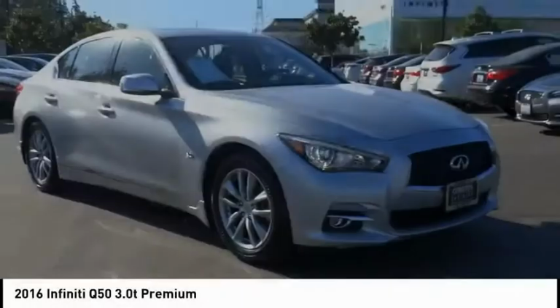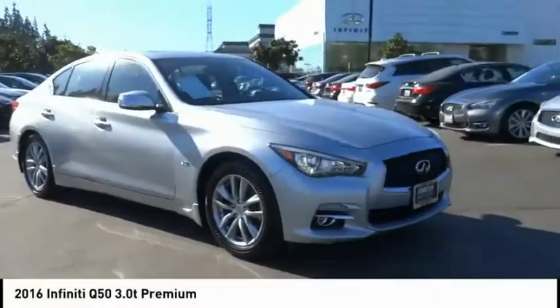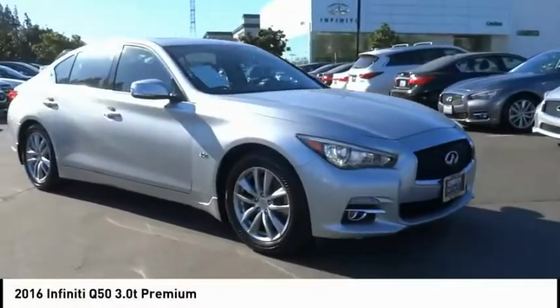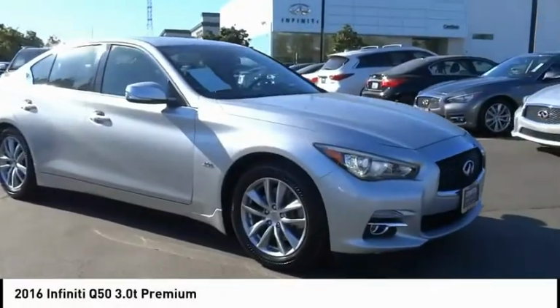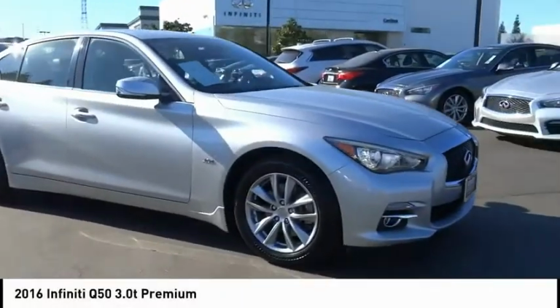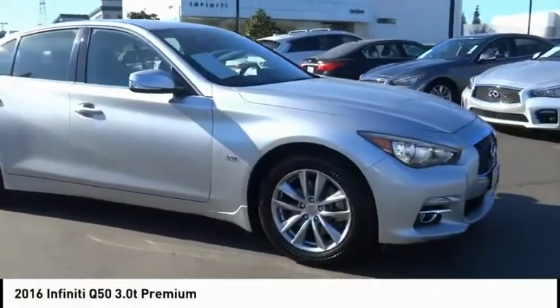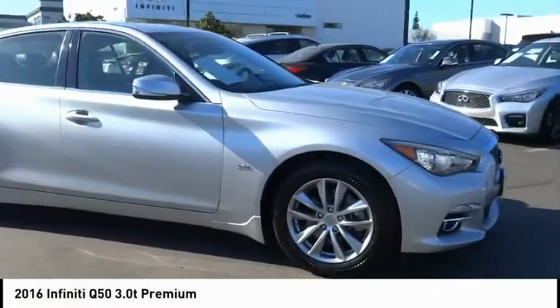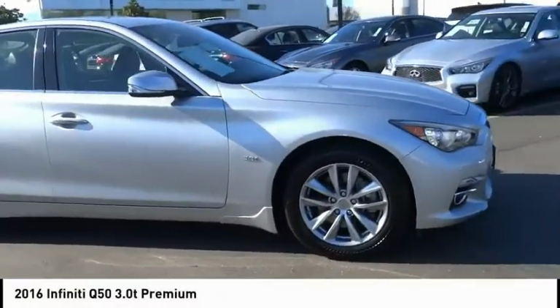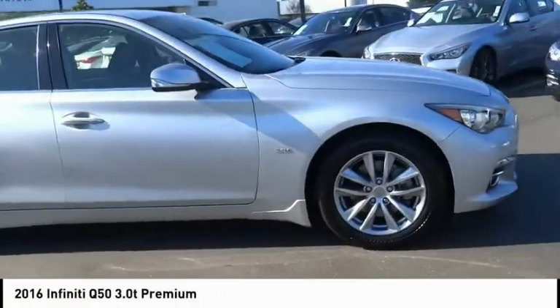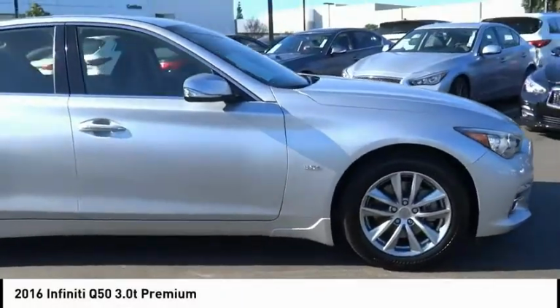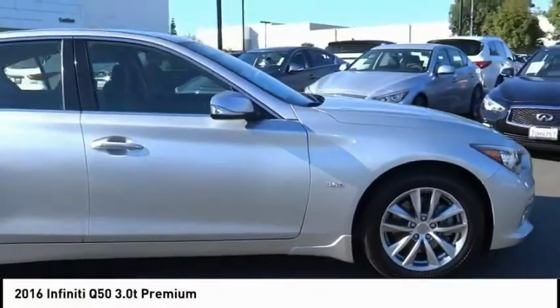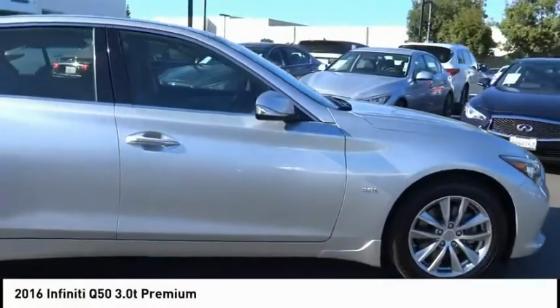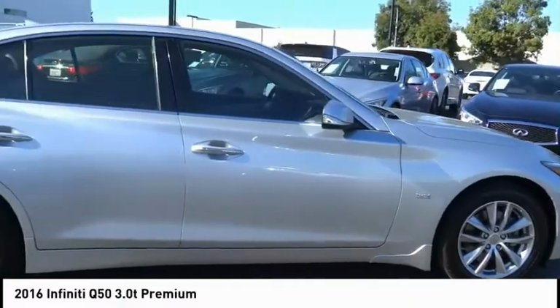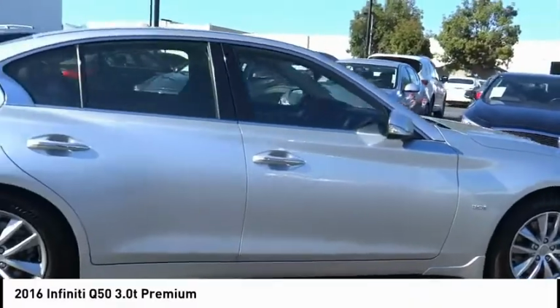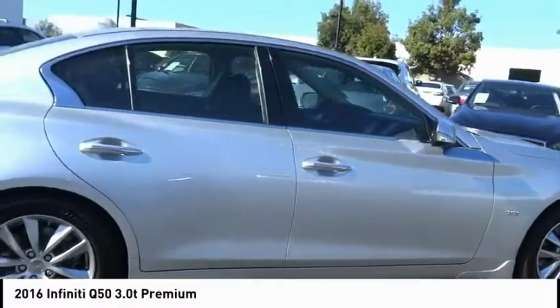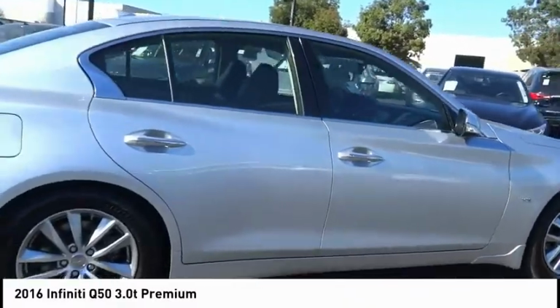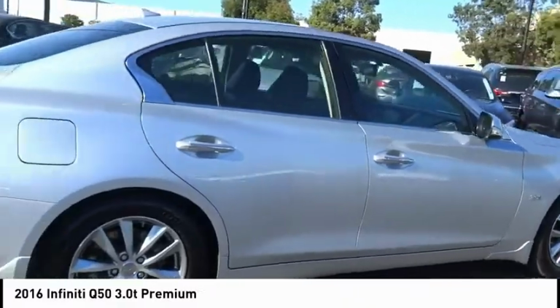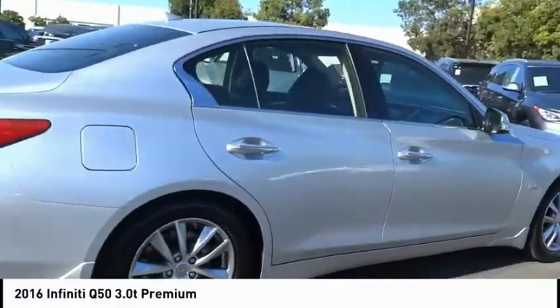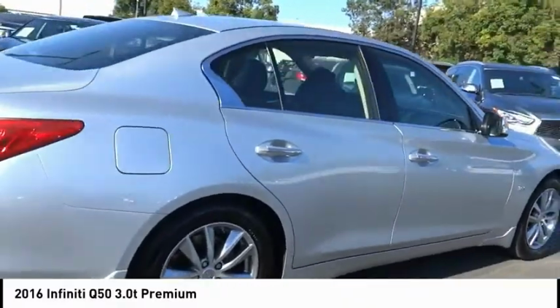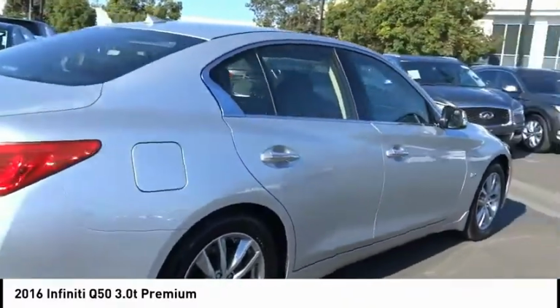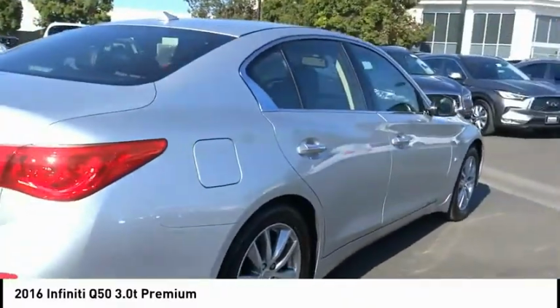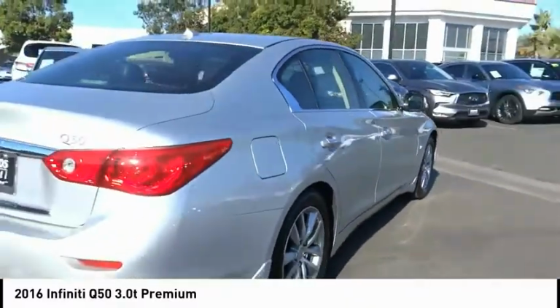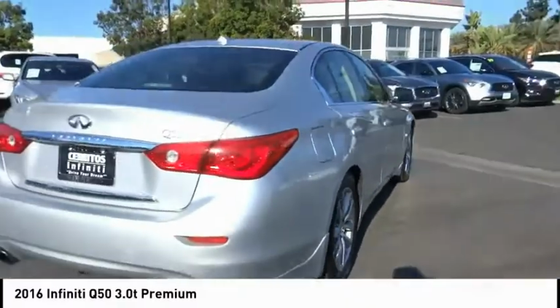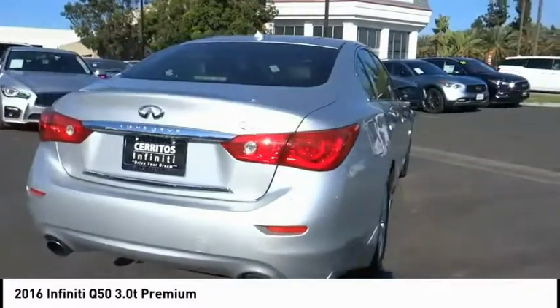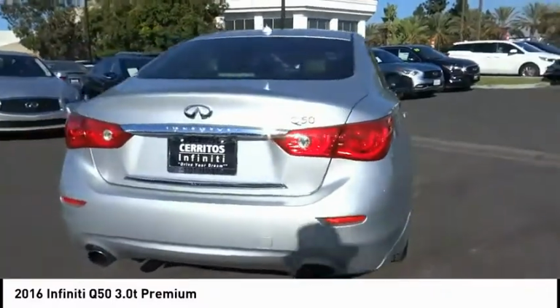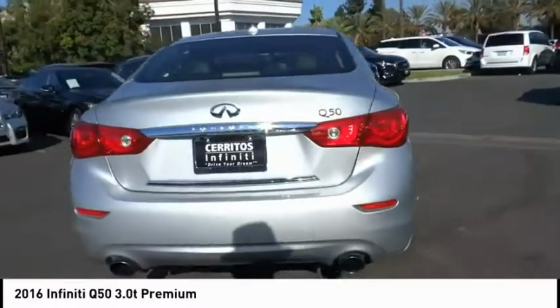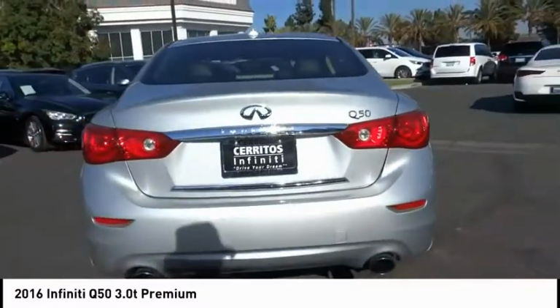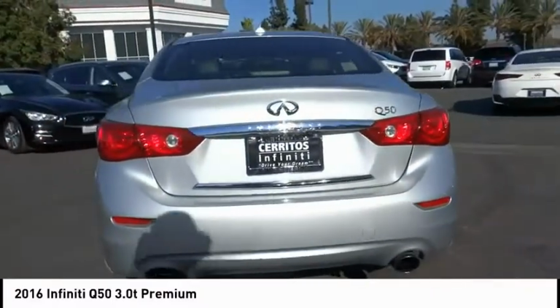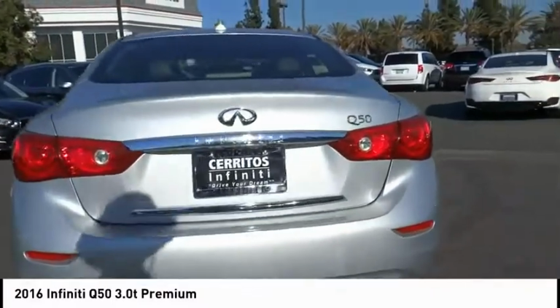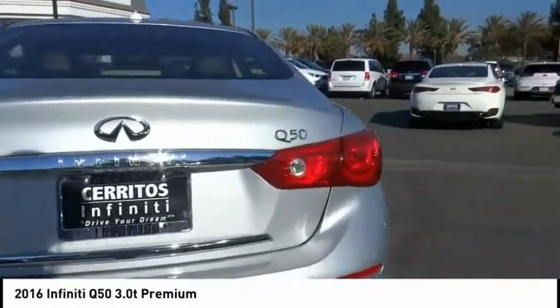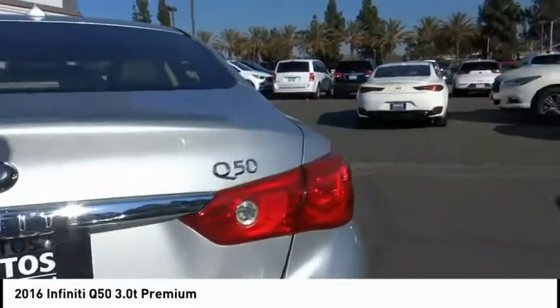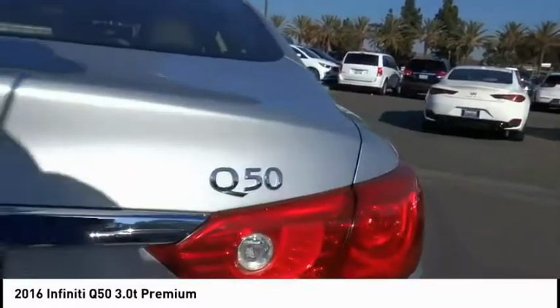Stop by and take a look at the 2016 Infiniti Q50. The Q50 has elevated design expression by breaking all the design rules. Along with the signature appearance, it also comes with power.